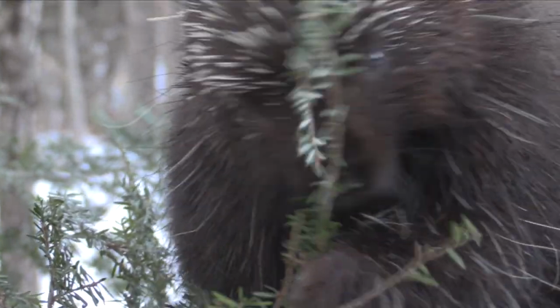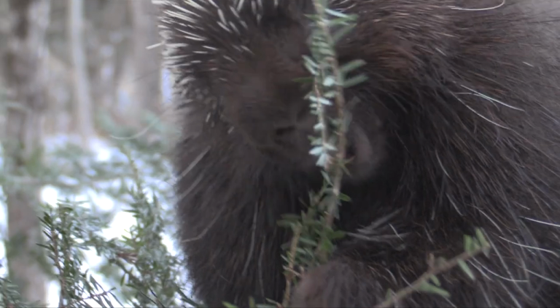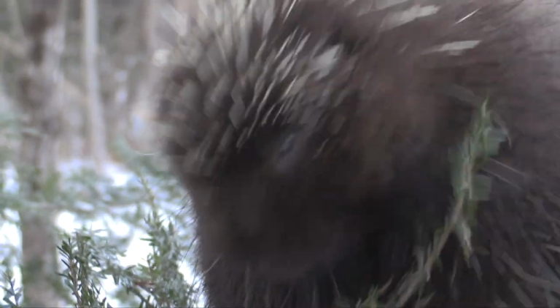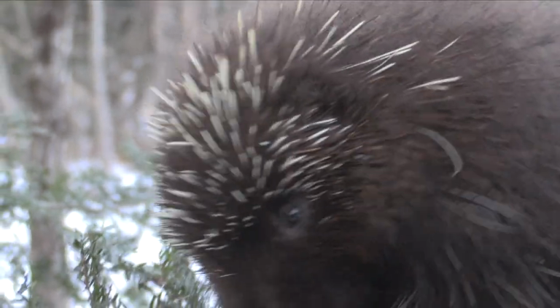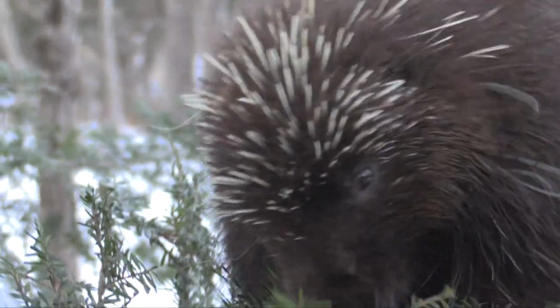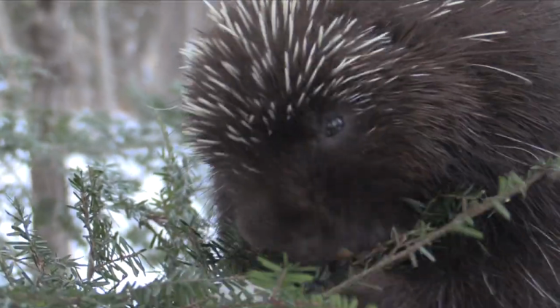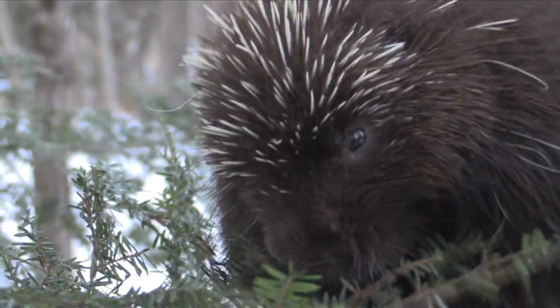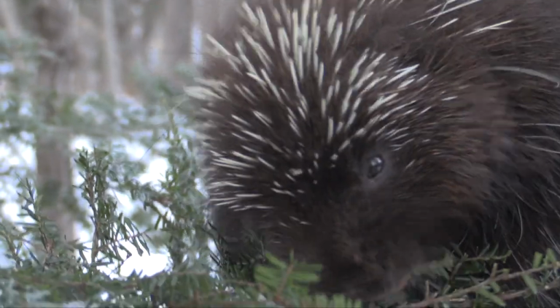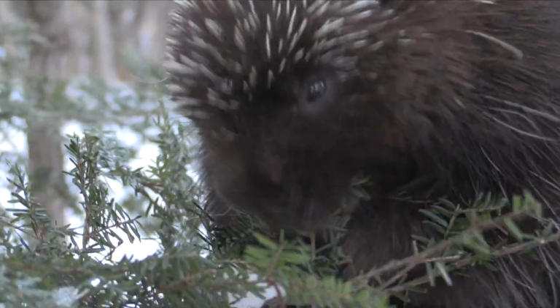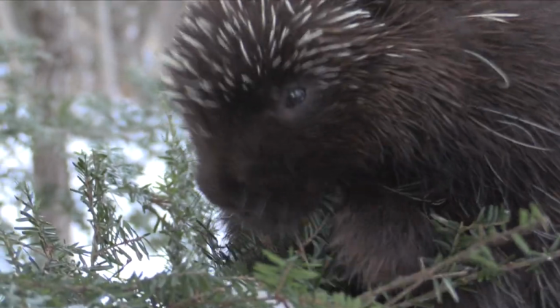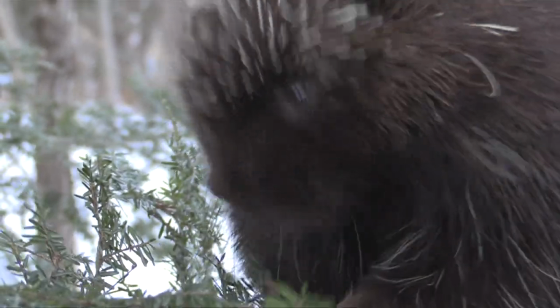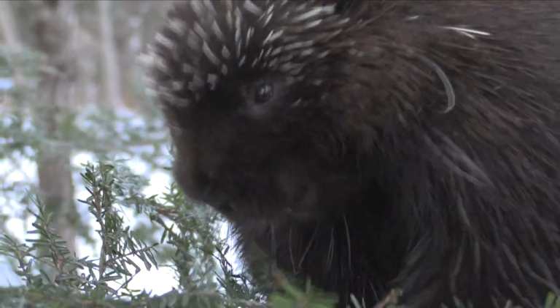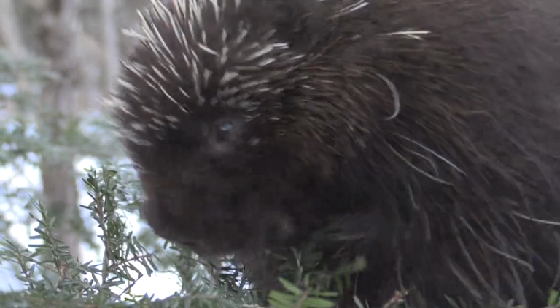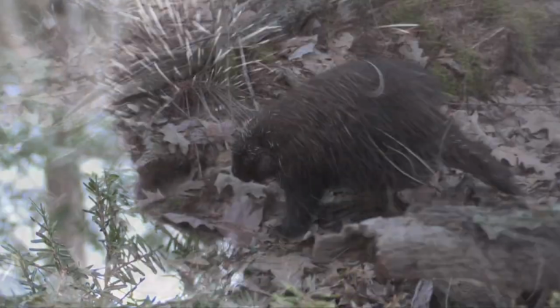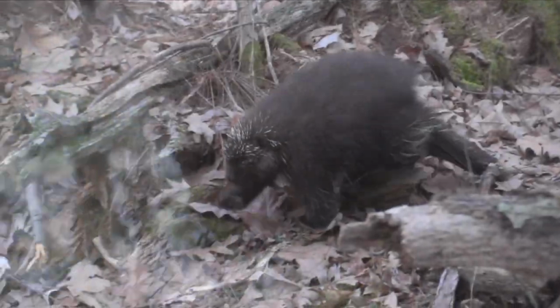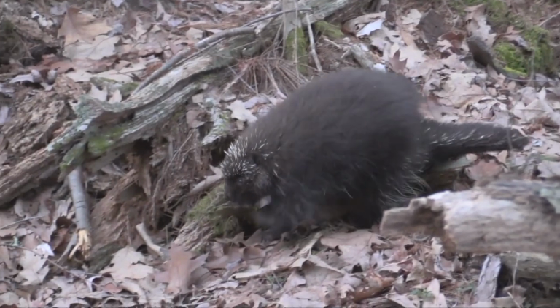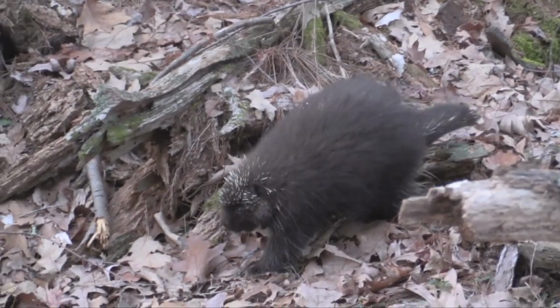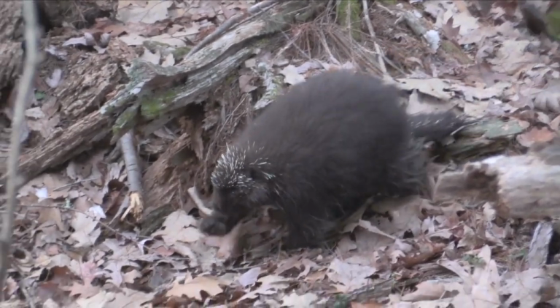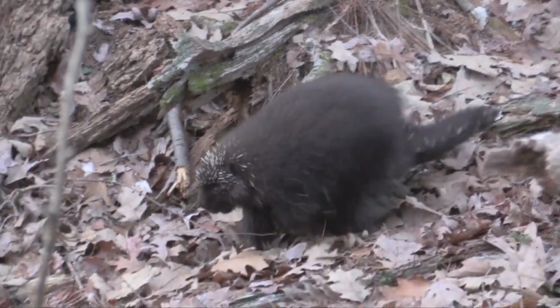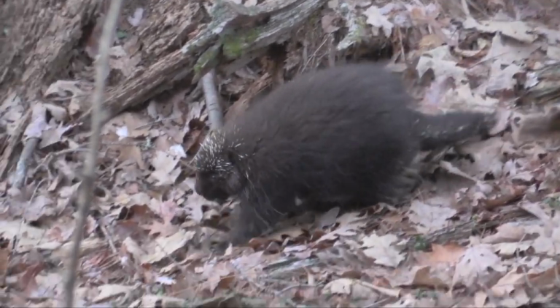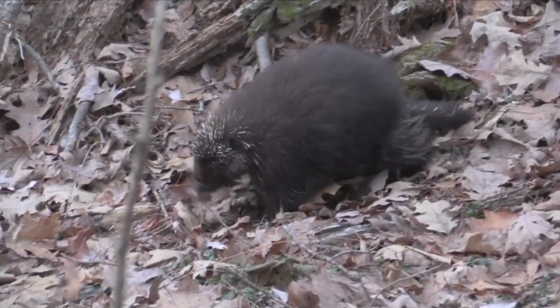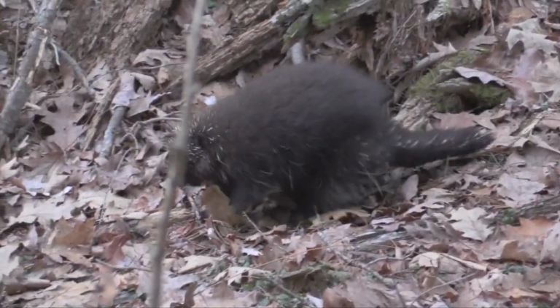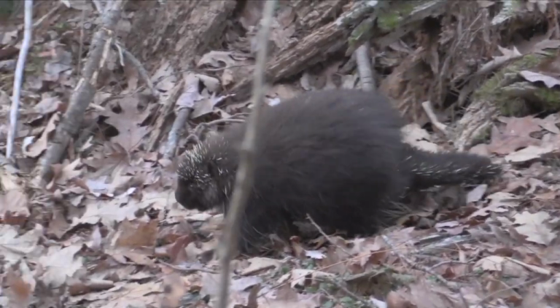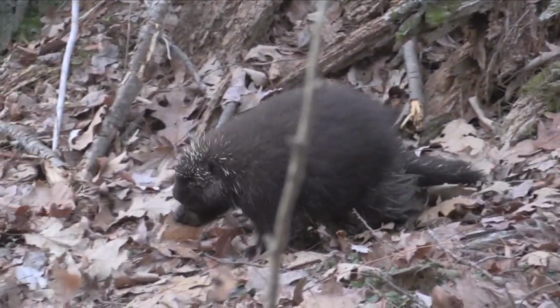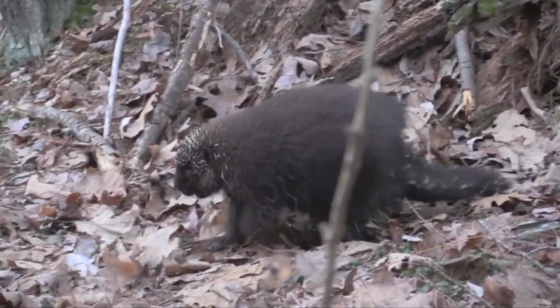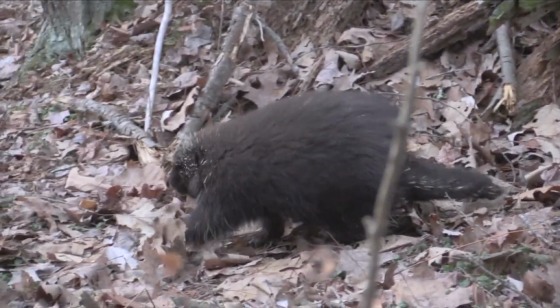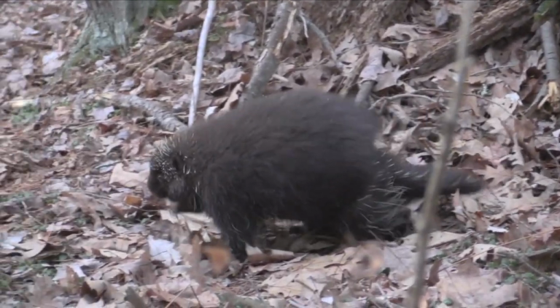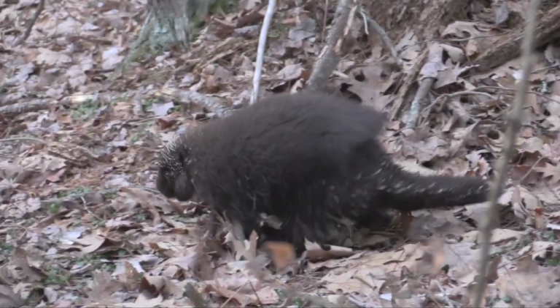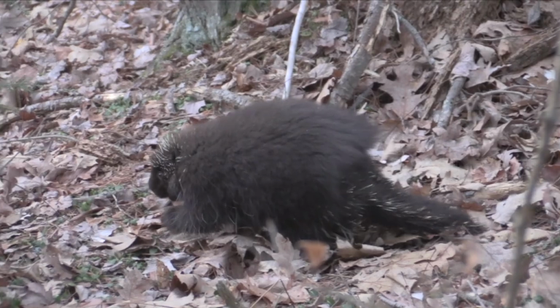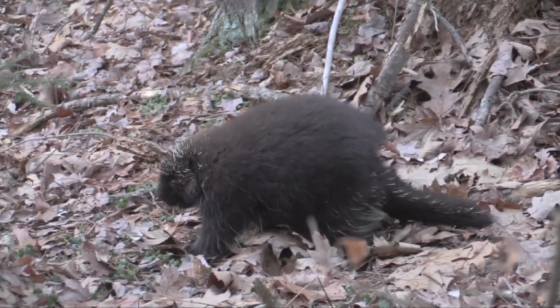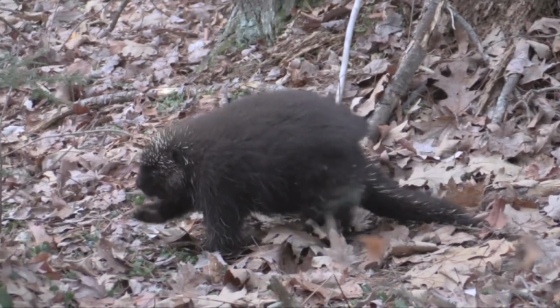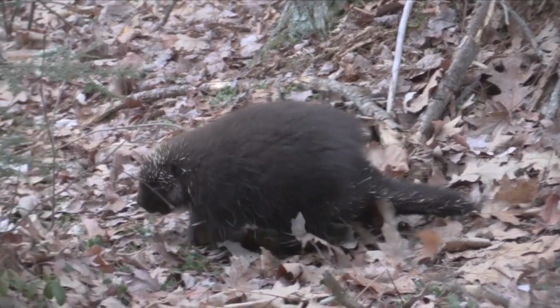They are actually very slow moving. If you think of their body shape, they're designed to climb trees, so when they're walking around they have kind of a funny gait. They don't really go more than six miles an hour.